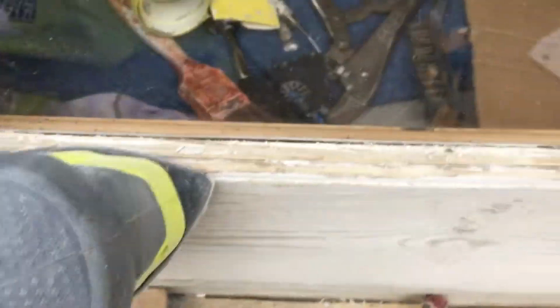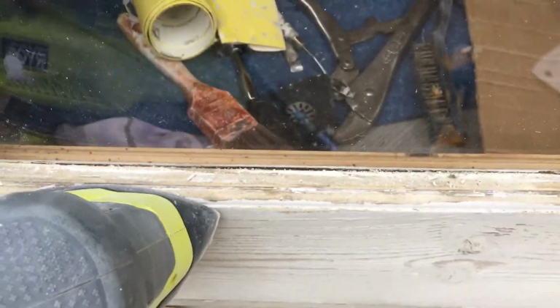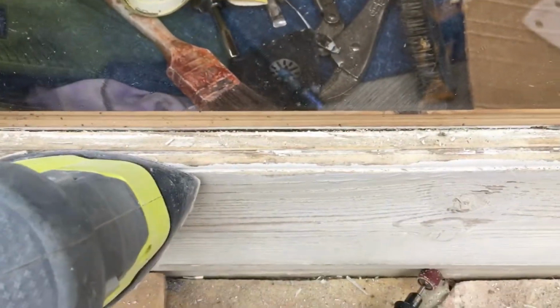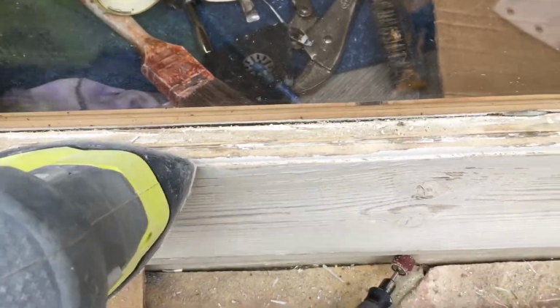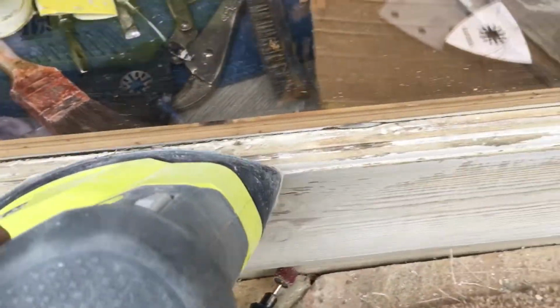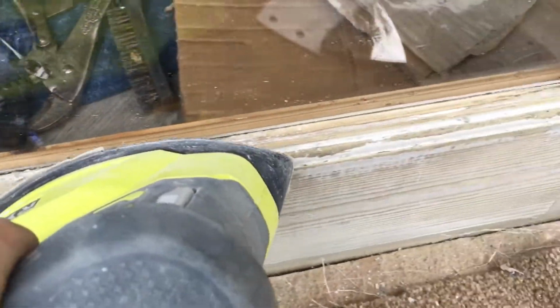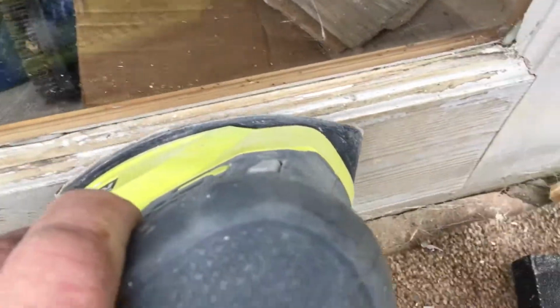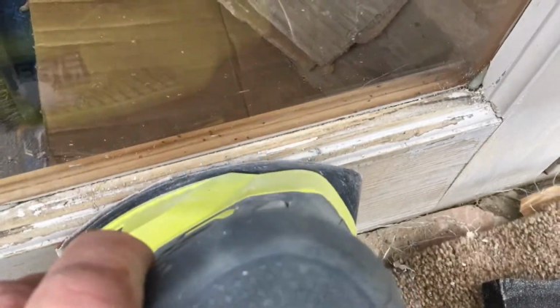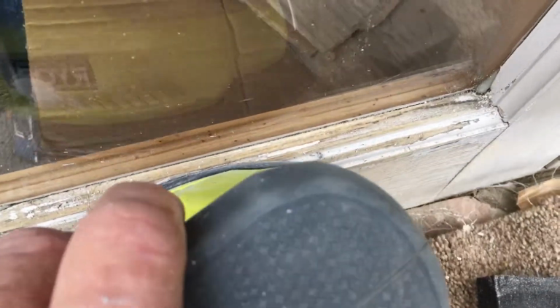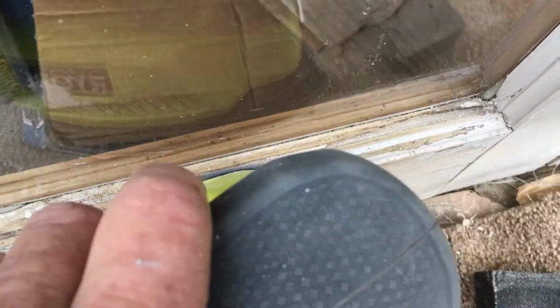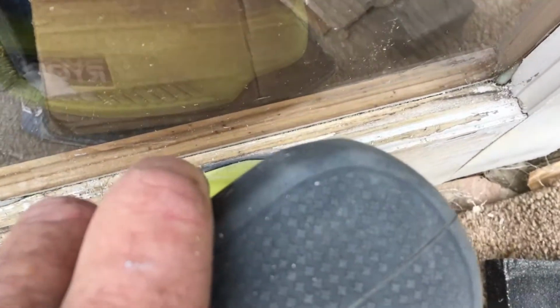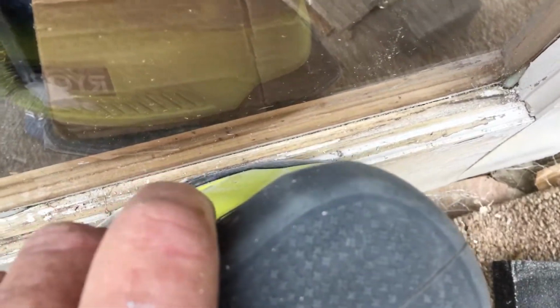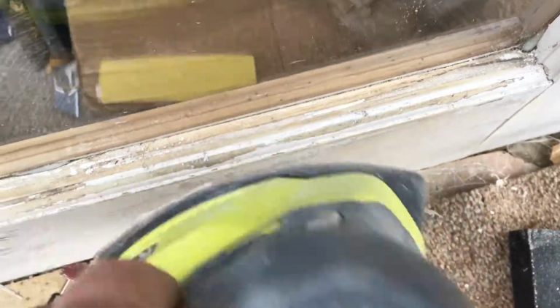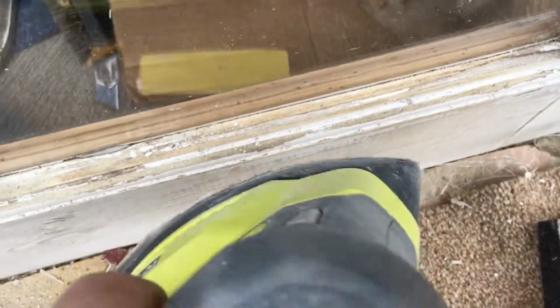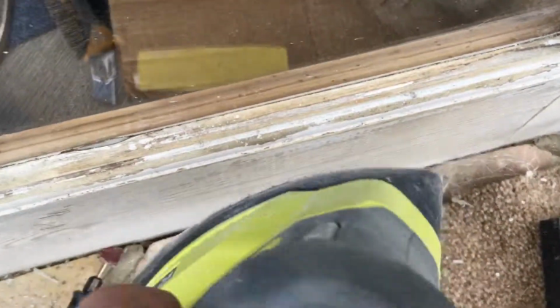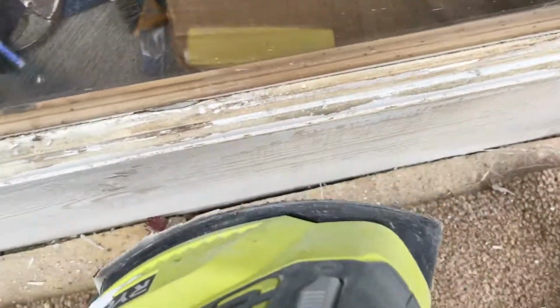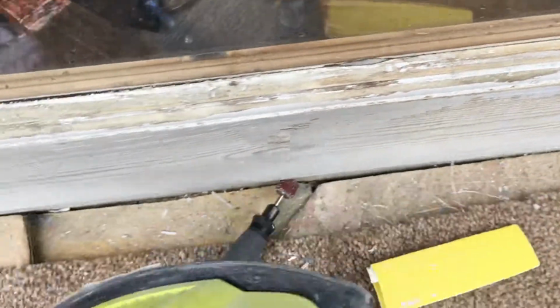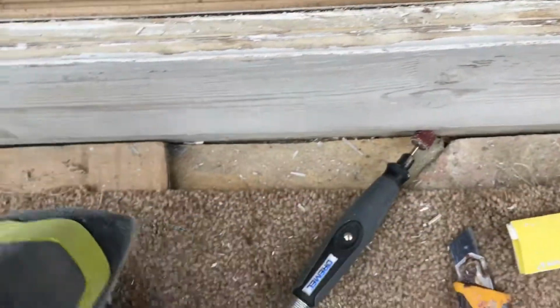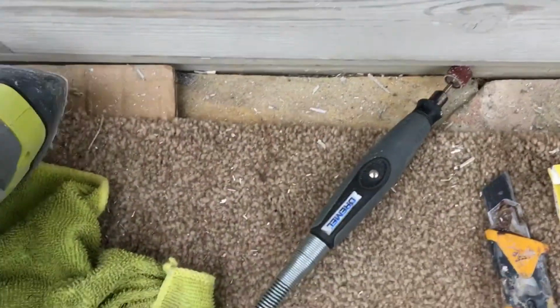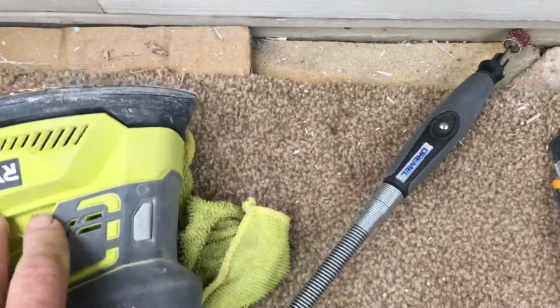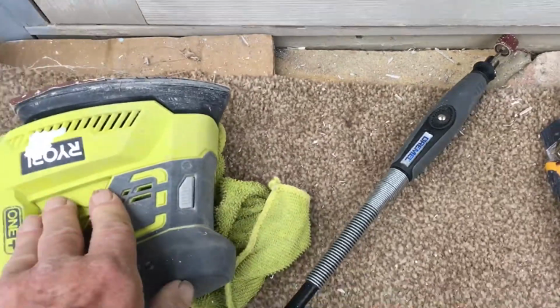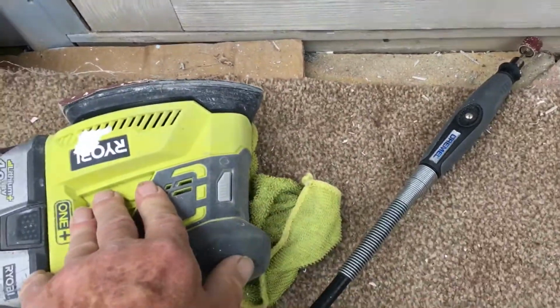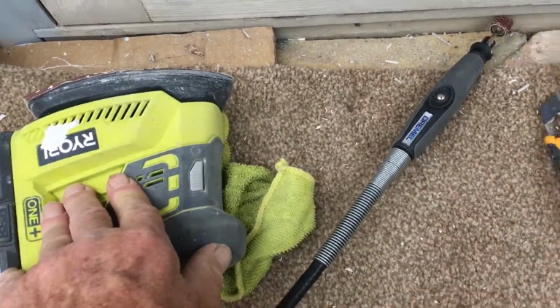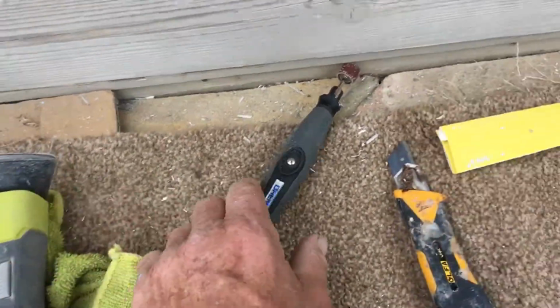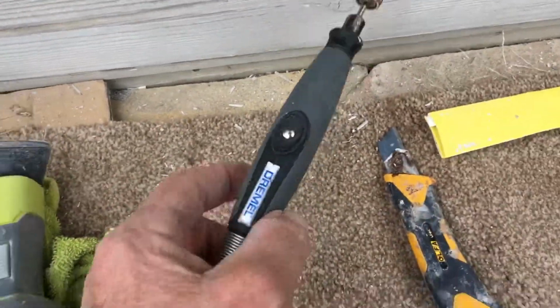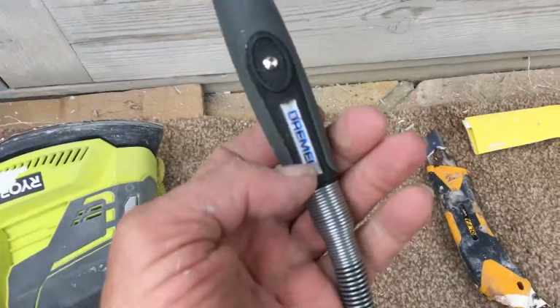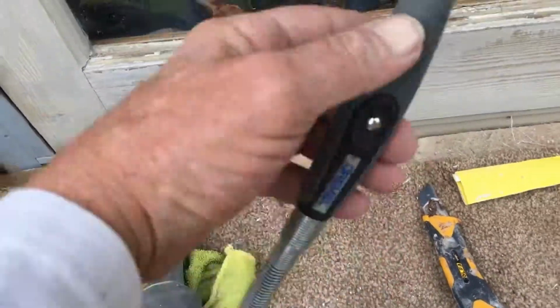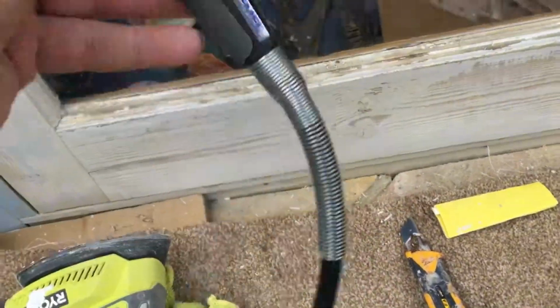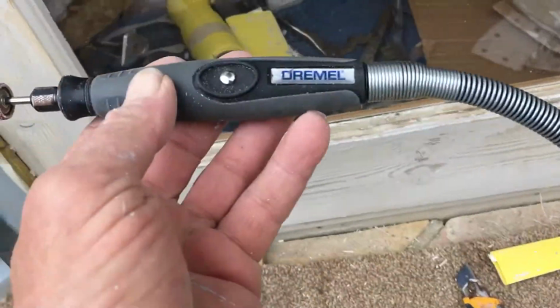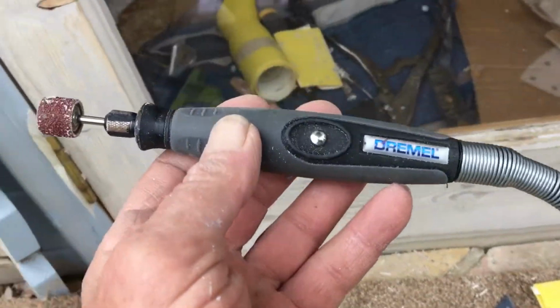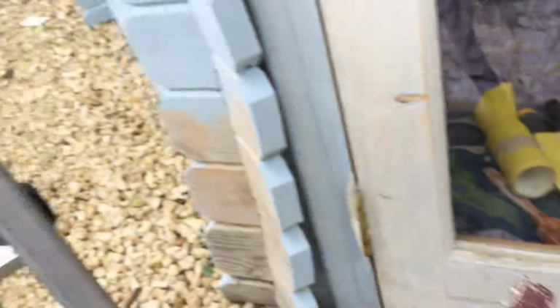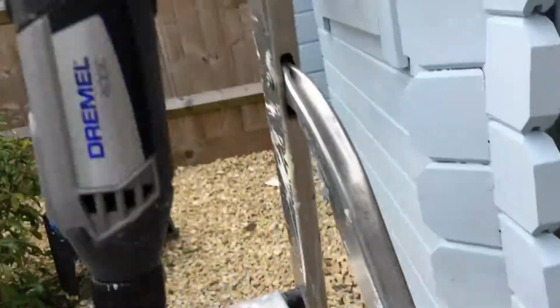The Ryobi is good up to that line, sort of along there. You don't want to get it up on top there very much at all because it's so shaky and you'll end up scratching the glass. I've also got the Dremel 4000 up here hanging.